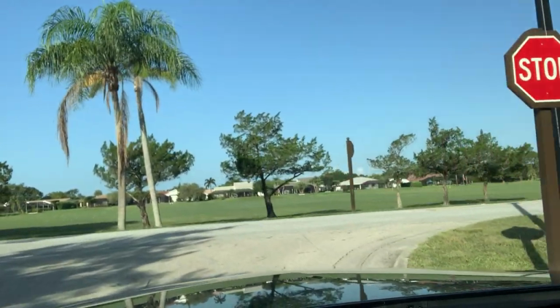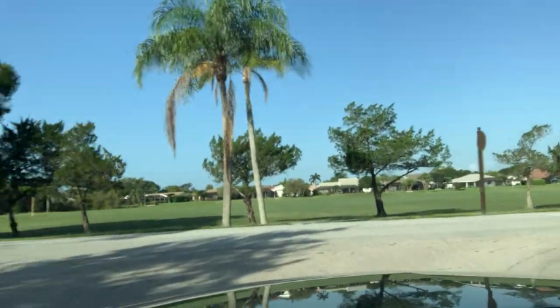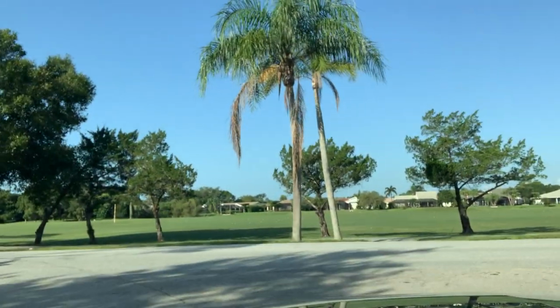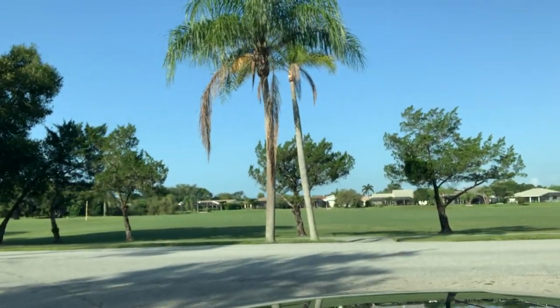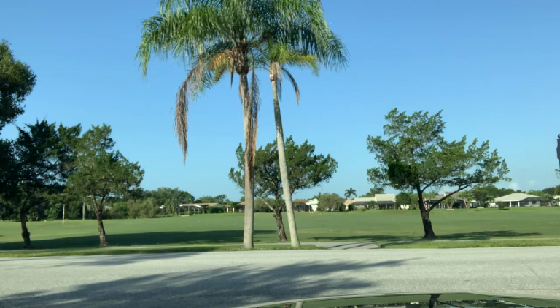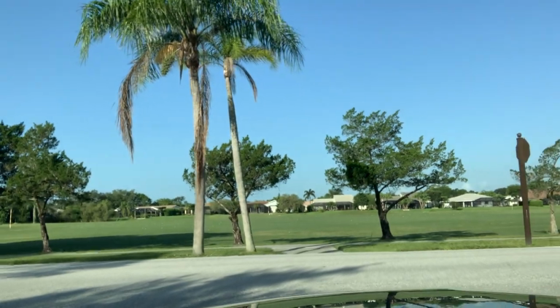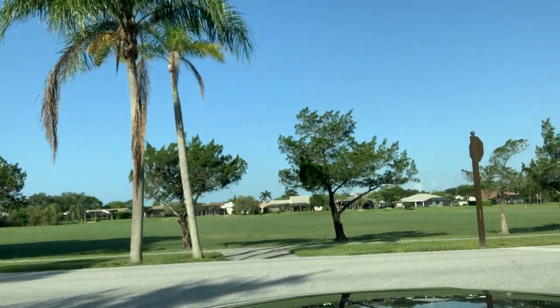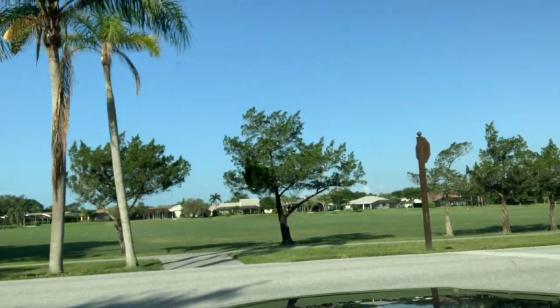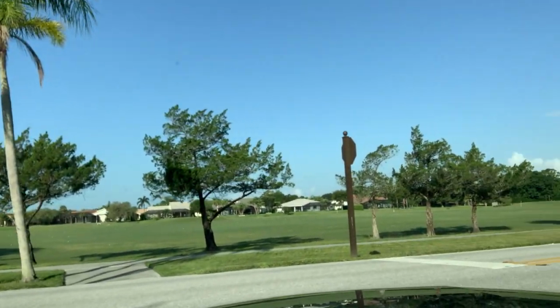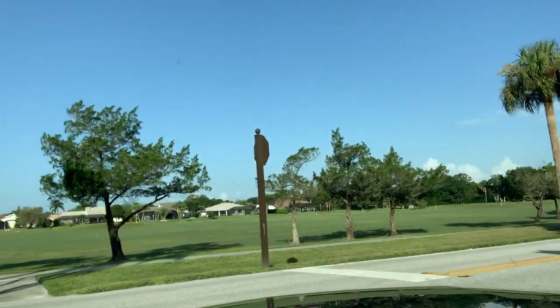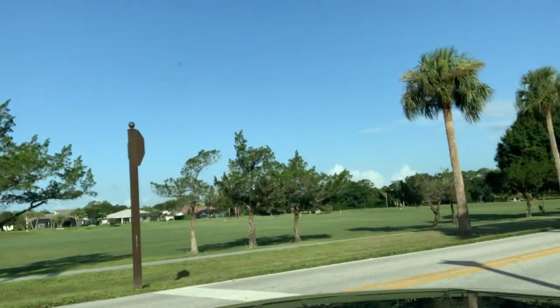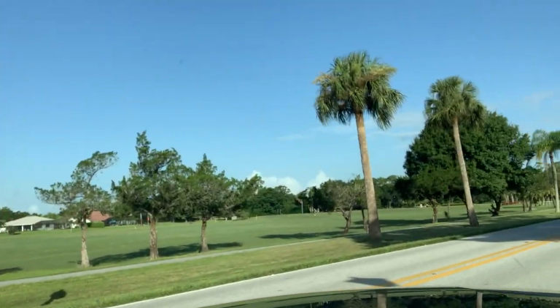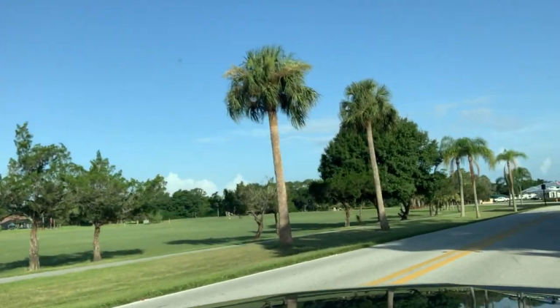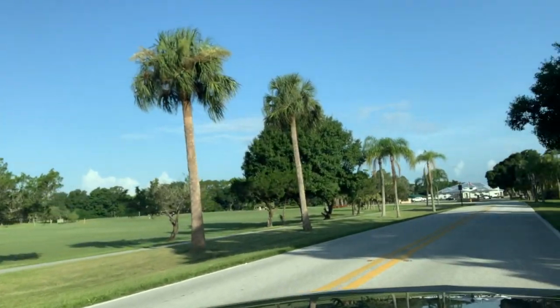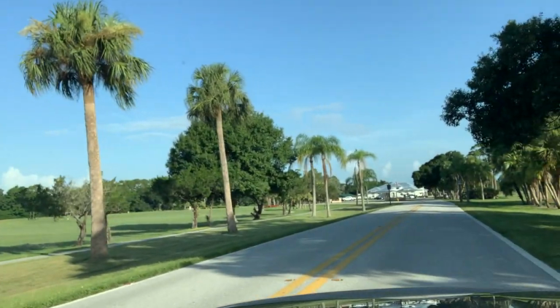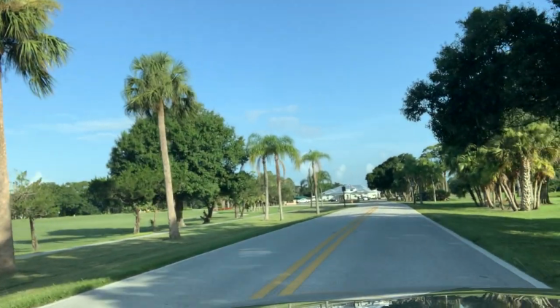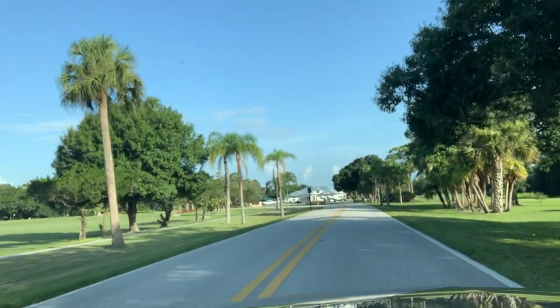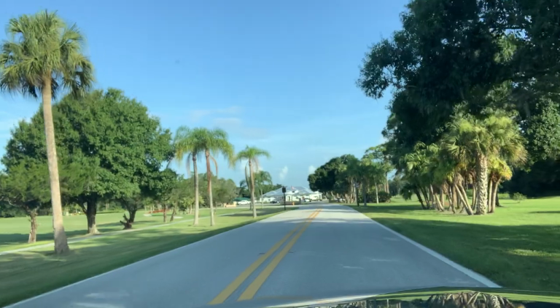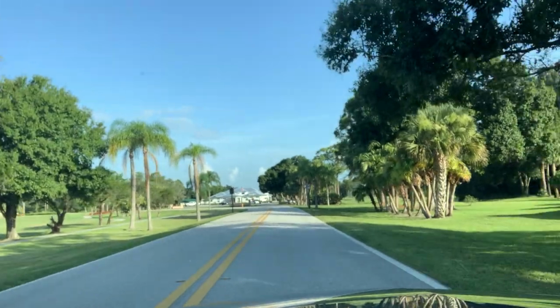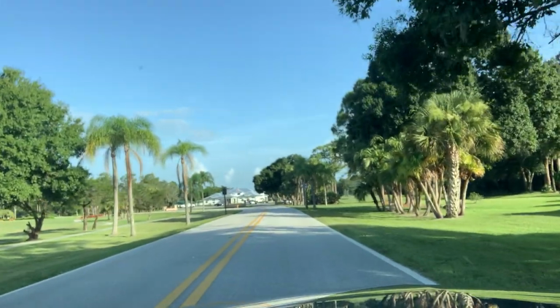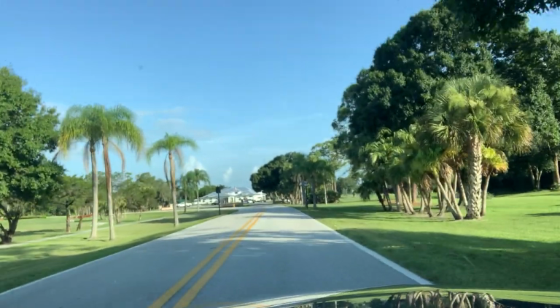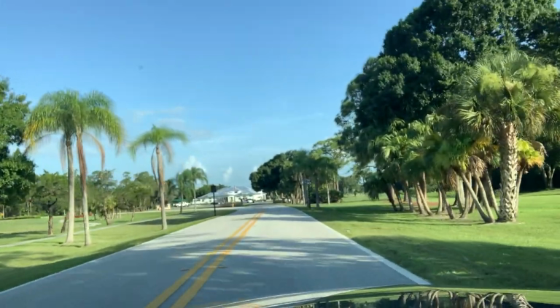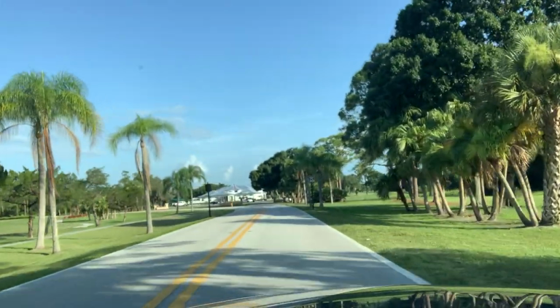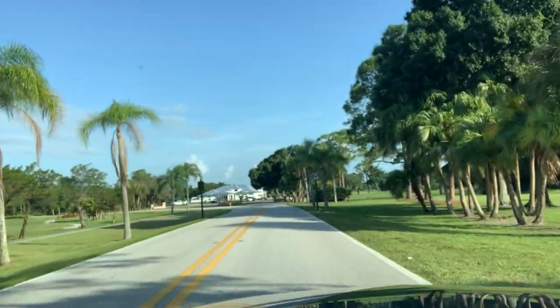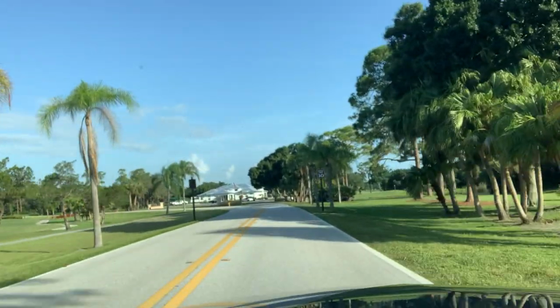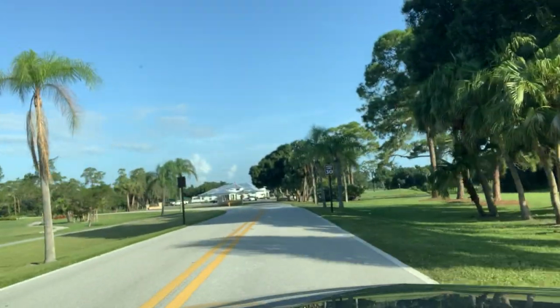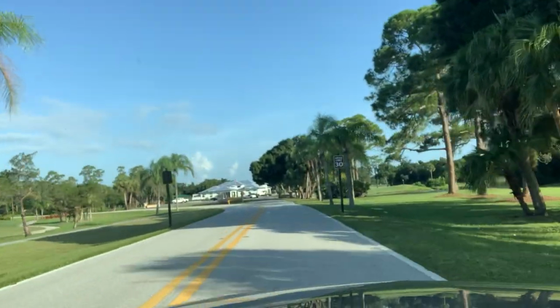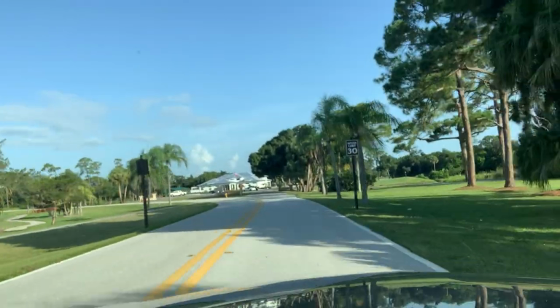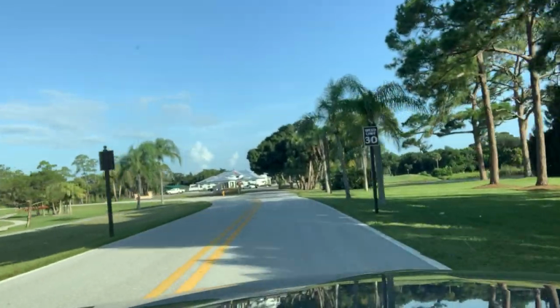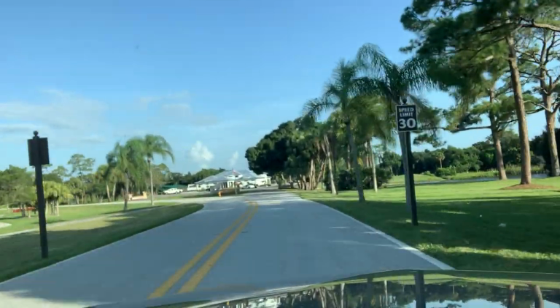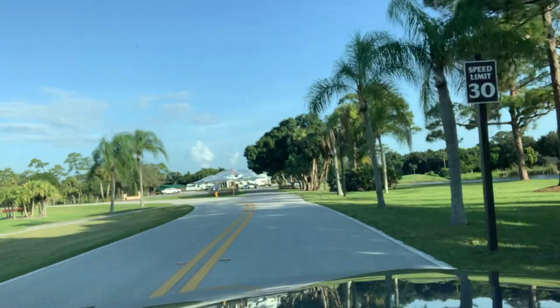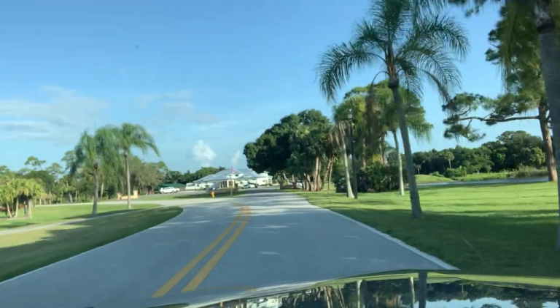You can see the driving range right in front of us here — this is the private course. There's the clubhouse; it's a beautiful clubhouse right in front of us. It's a gorgeous summer day here in Palm City, Florida.